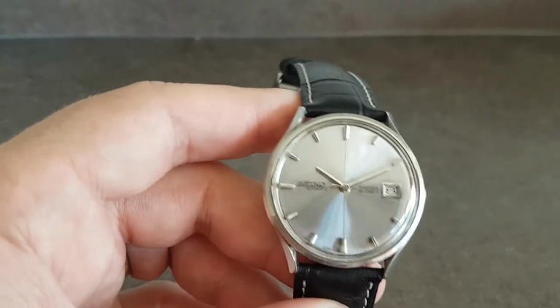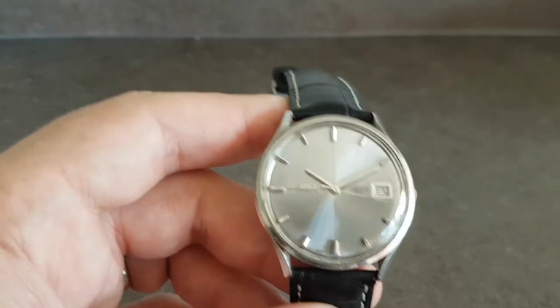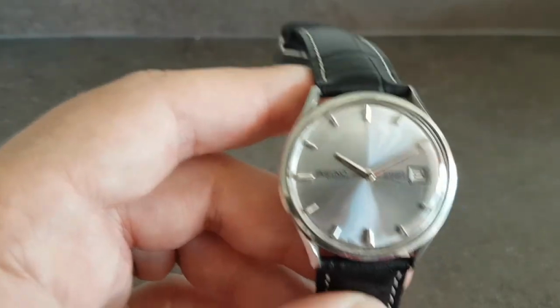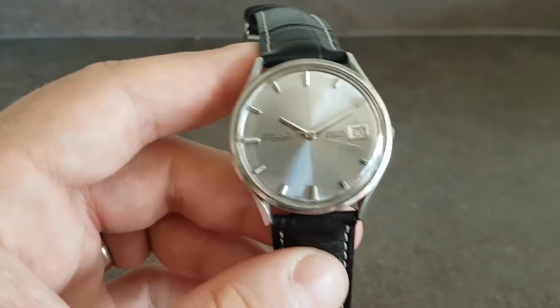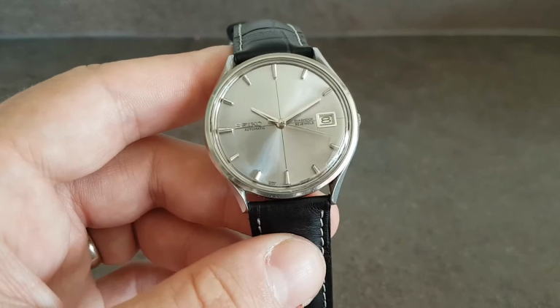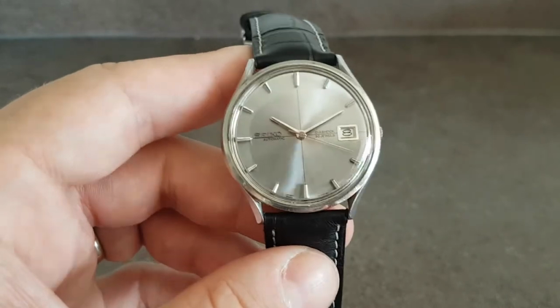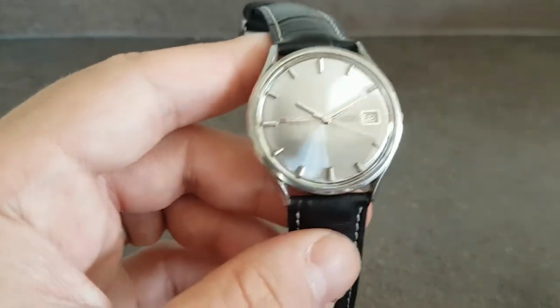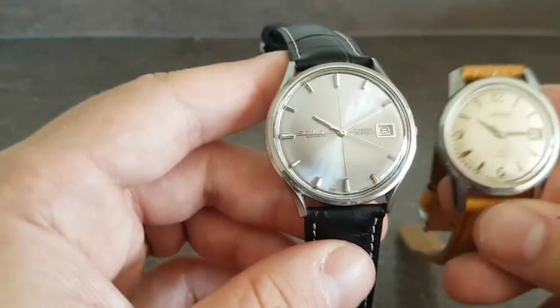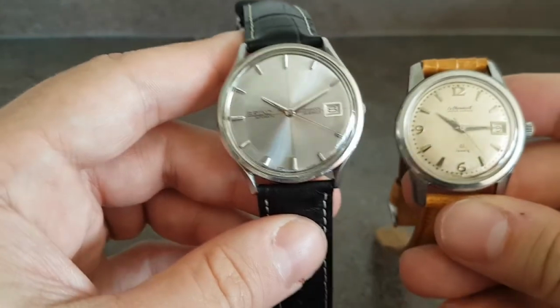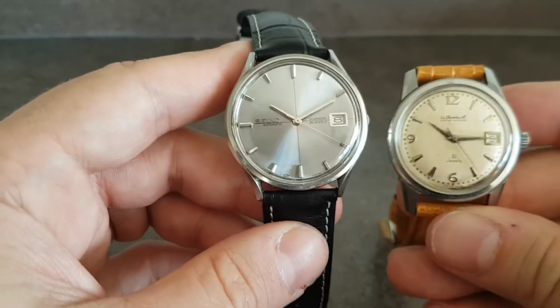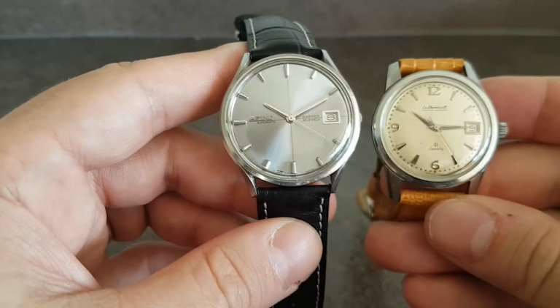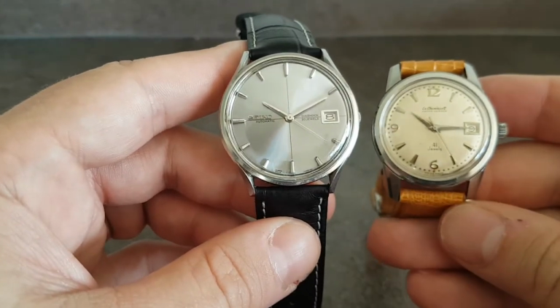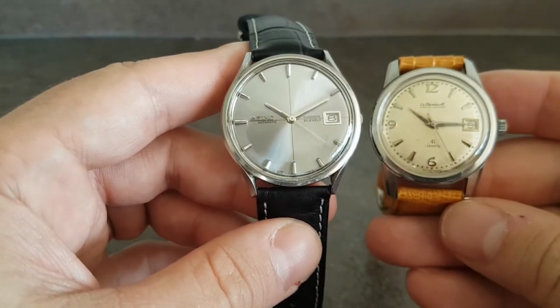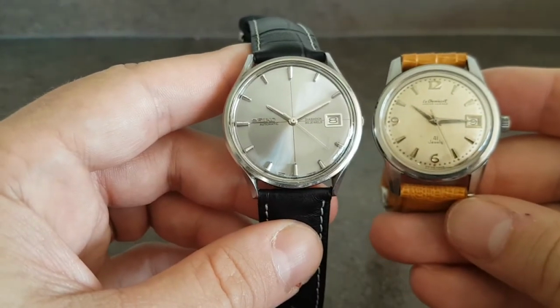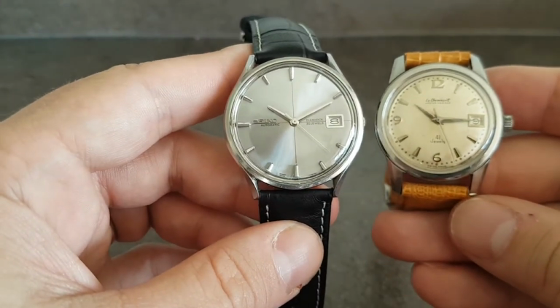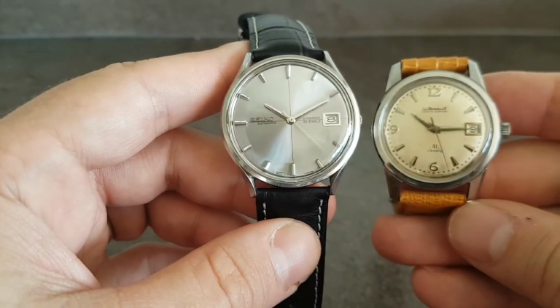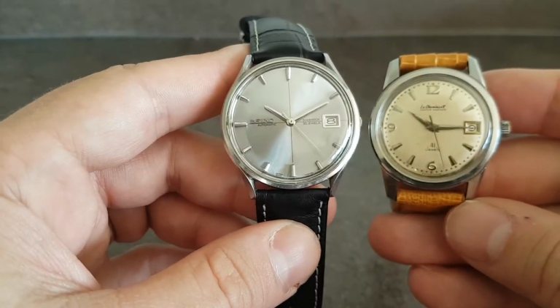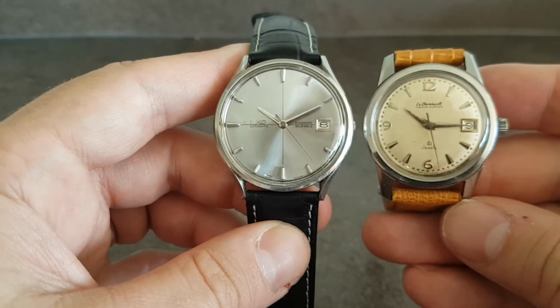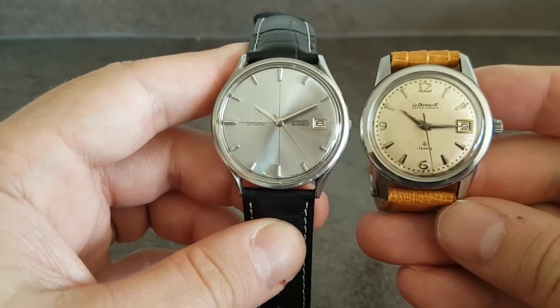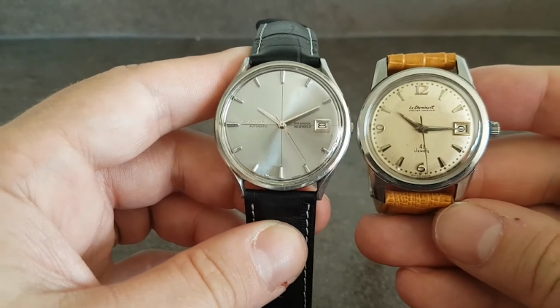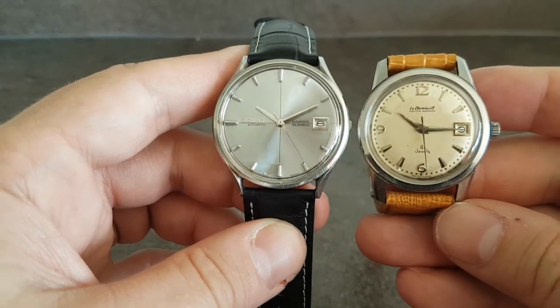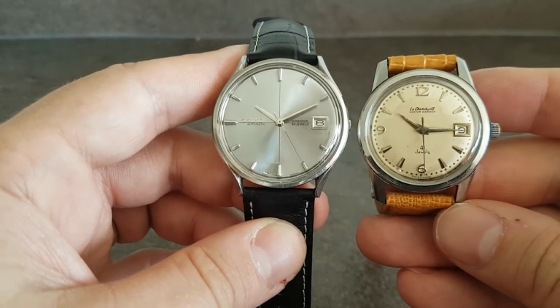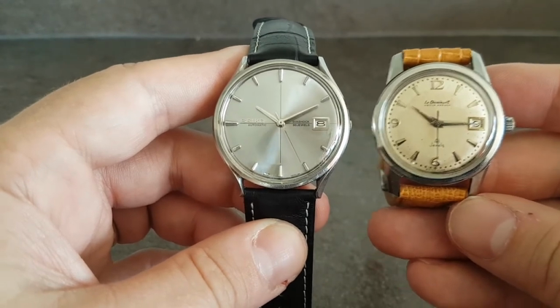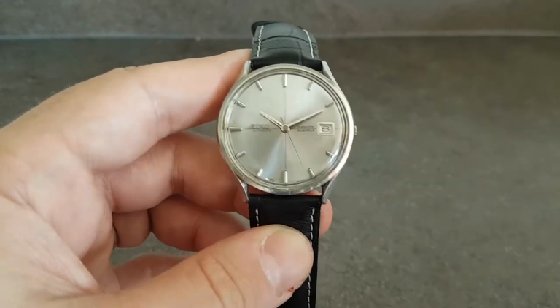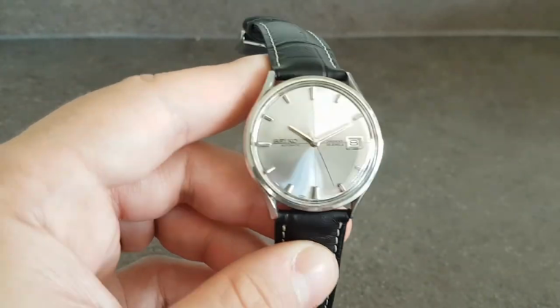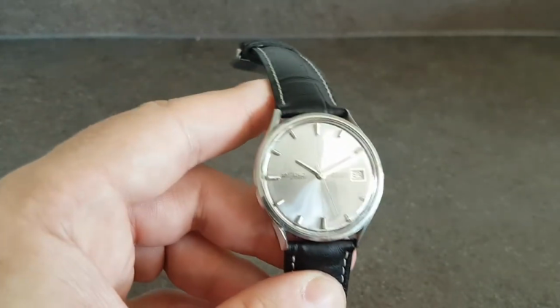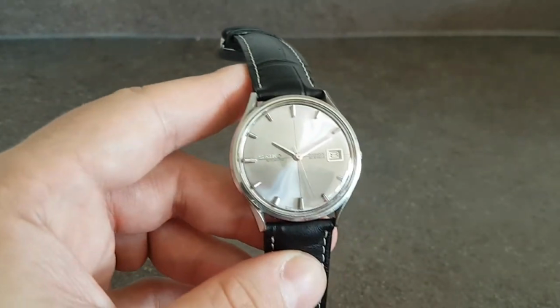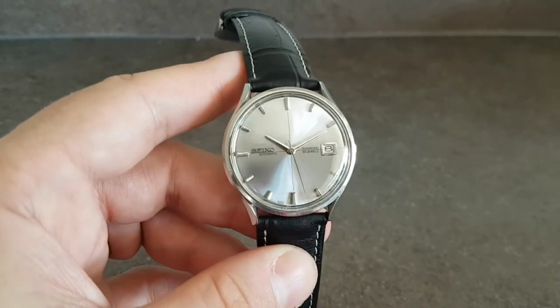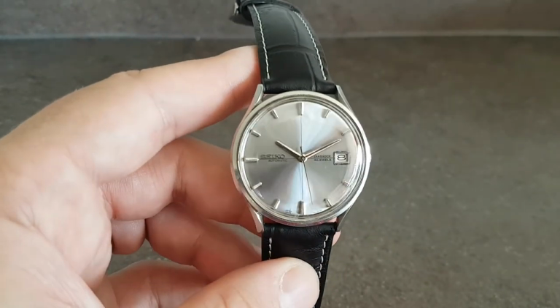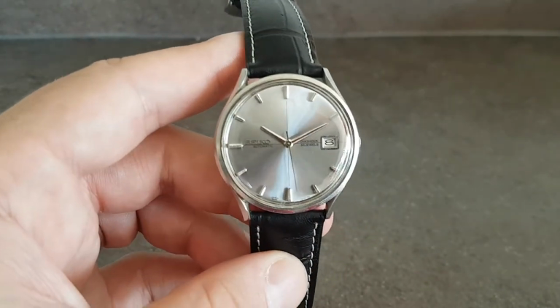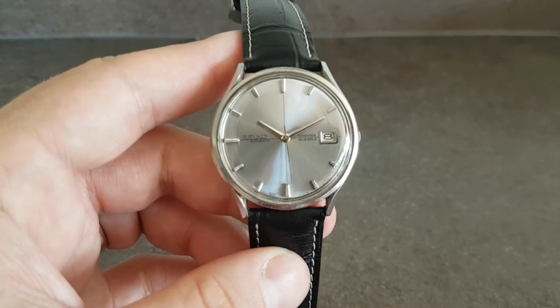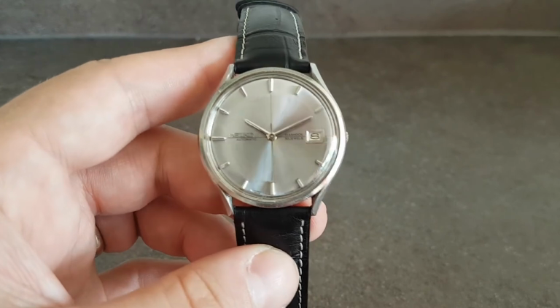This is a 38mm watch. When you put it next to the more standard 34mm watch of the day, you really do notice the difference. Nice piece.